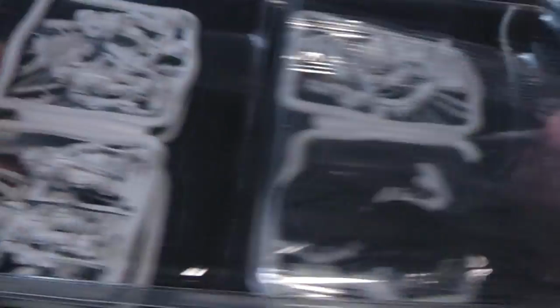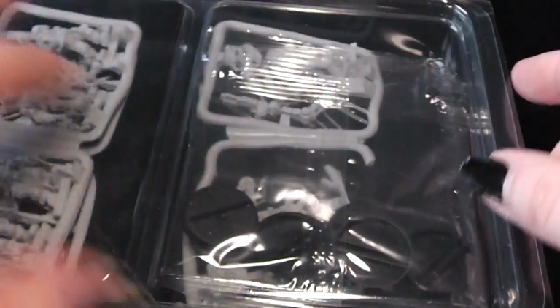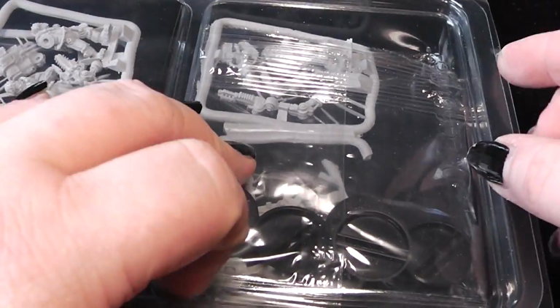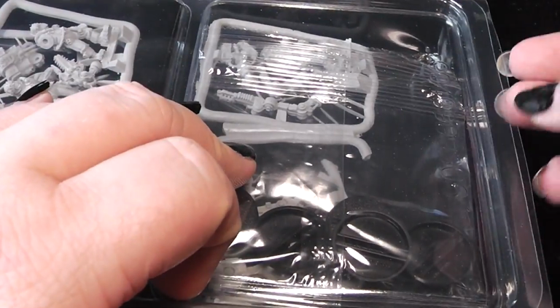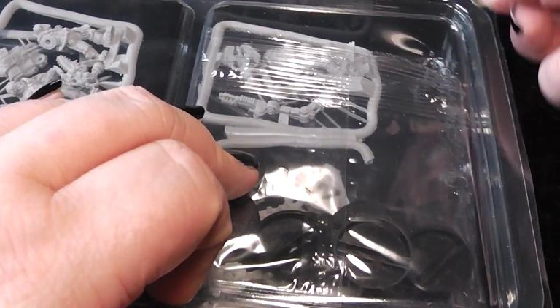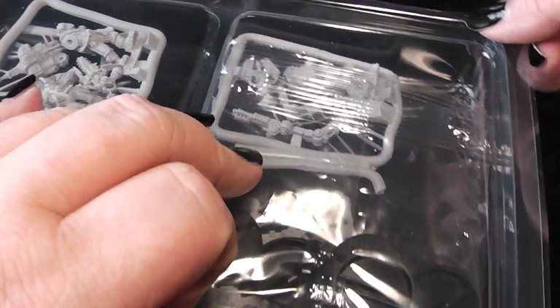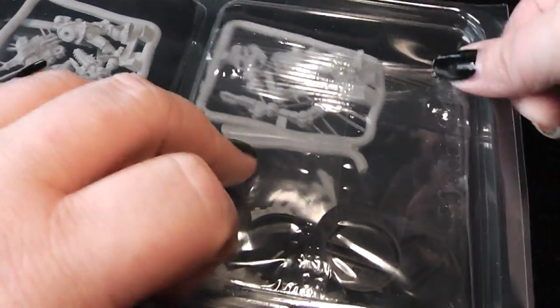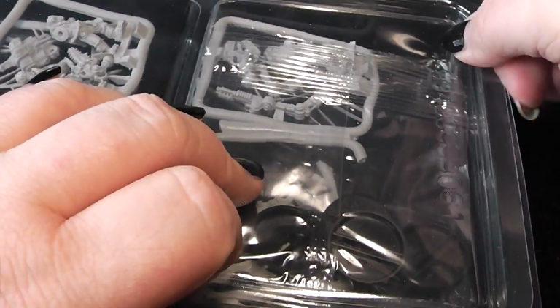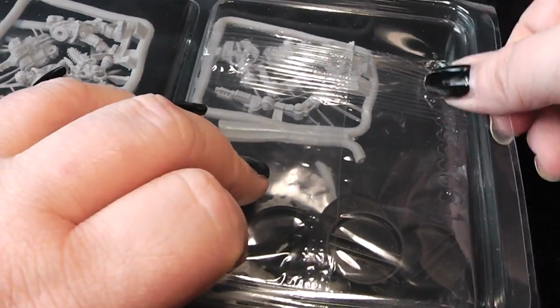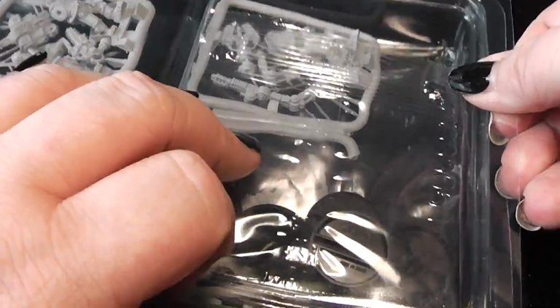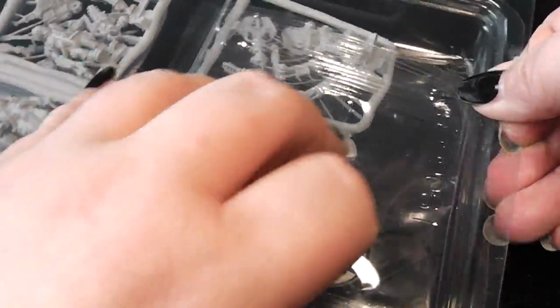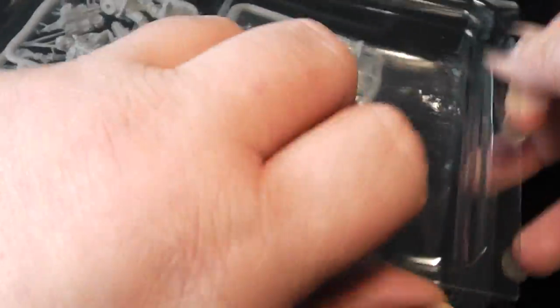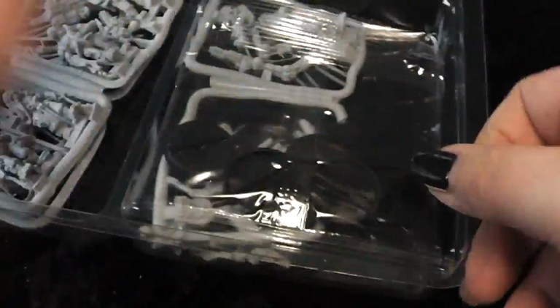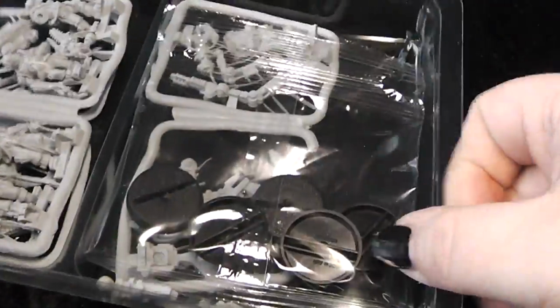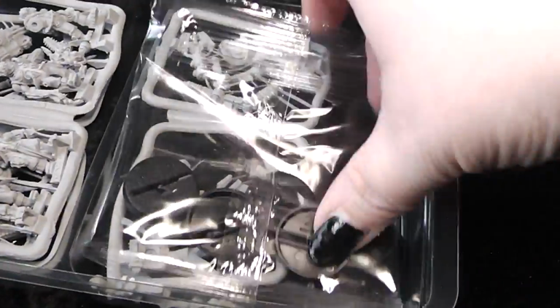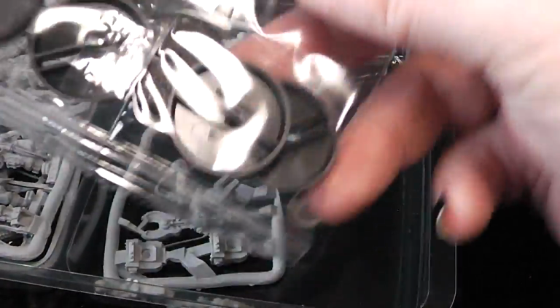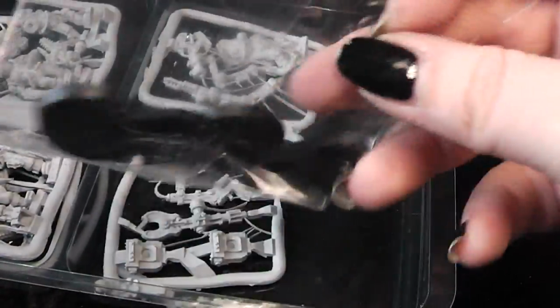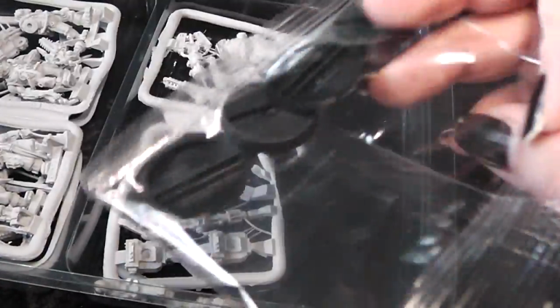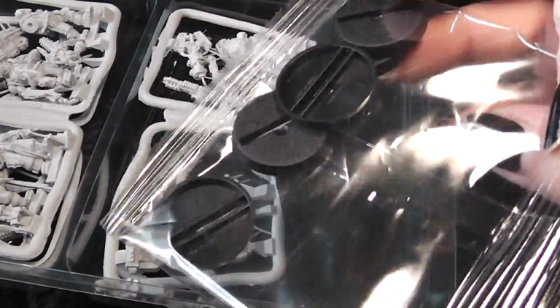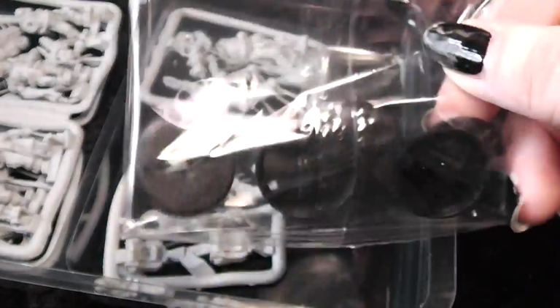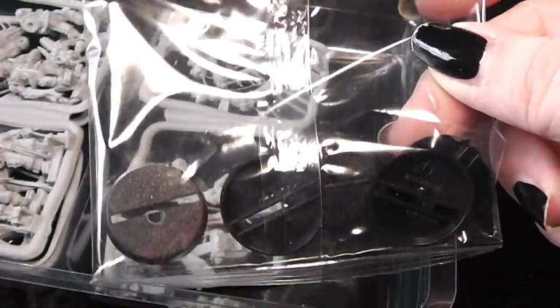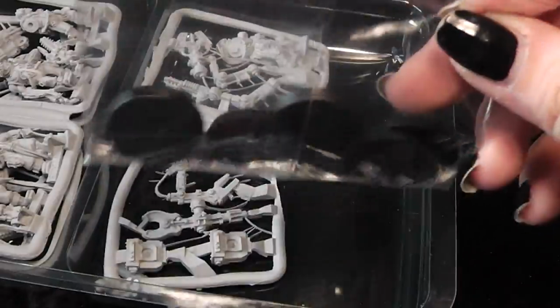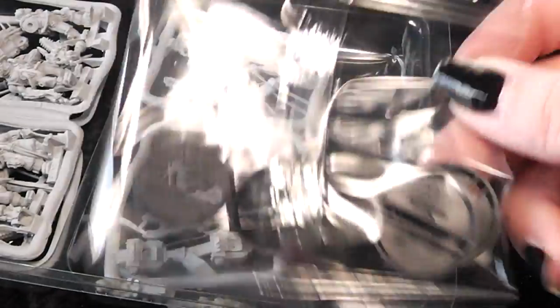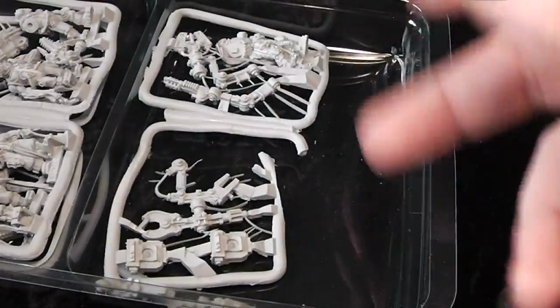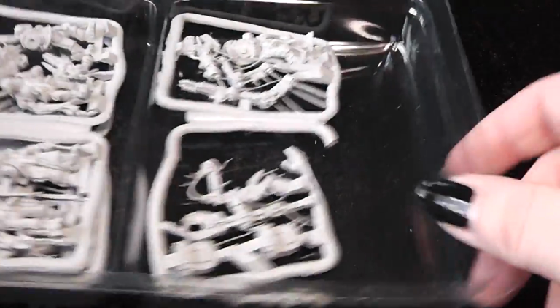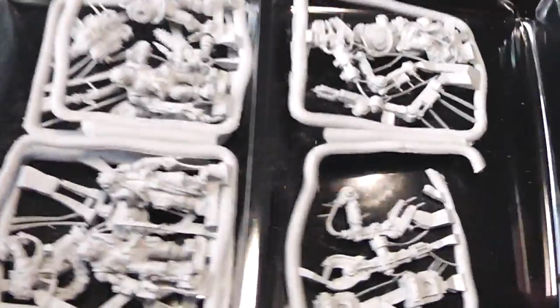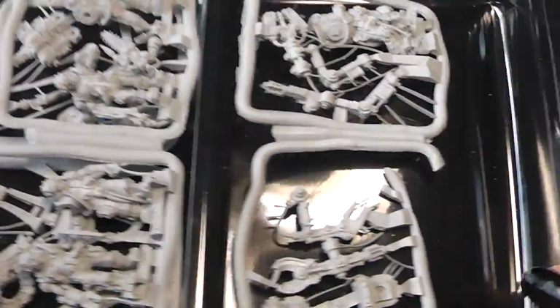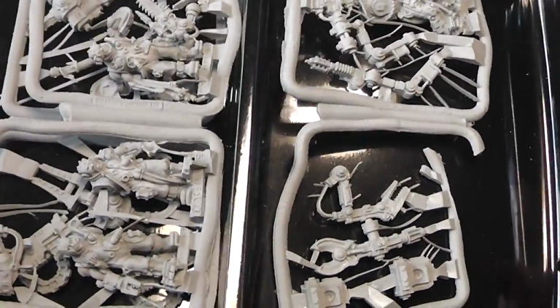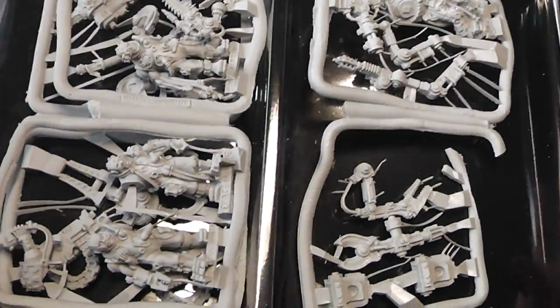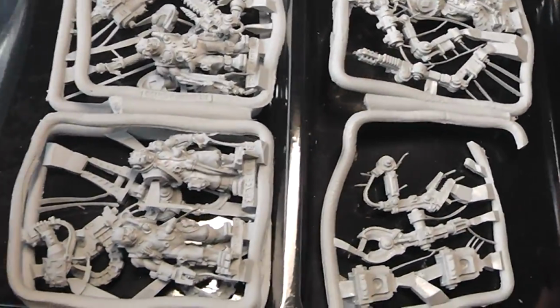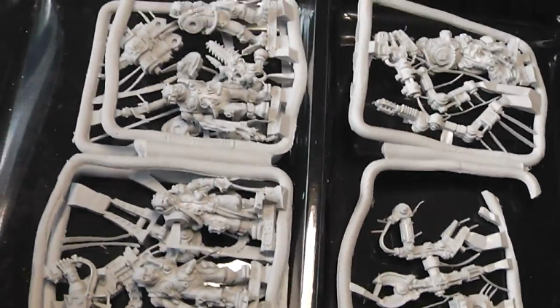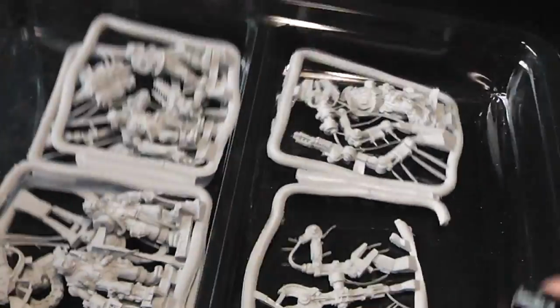So this is obviously Finecast. We open up this thing and what first comes into view are the bases. And then we have a look at the sprues.